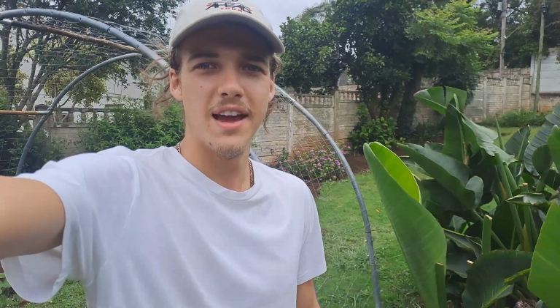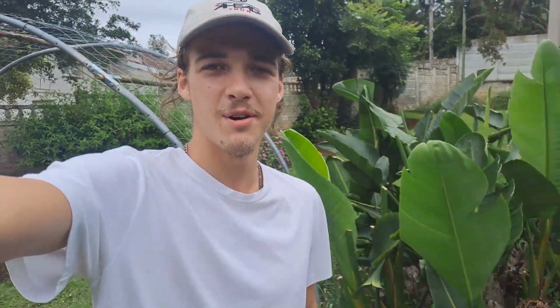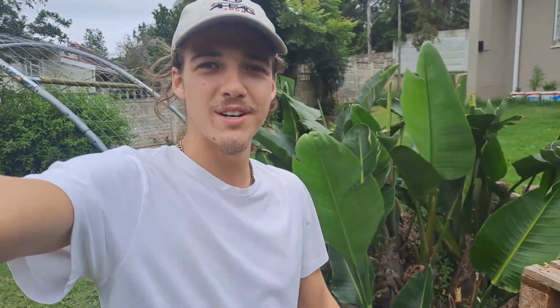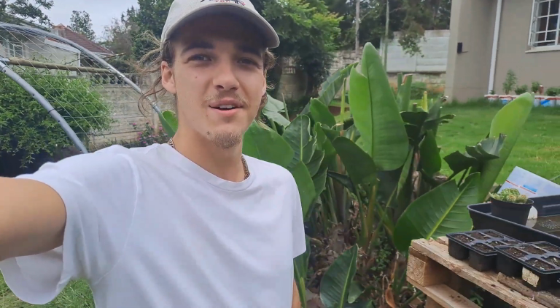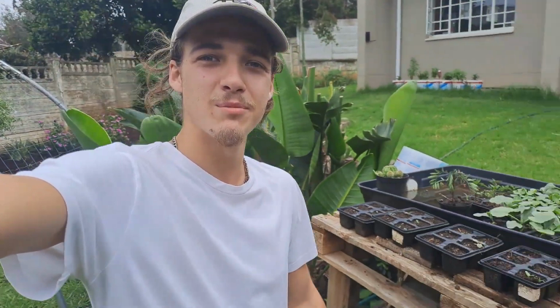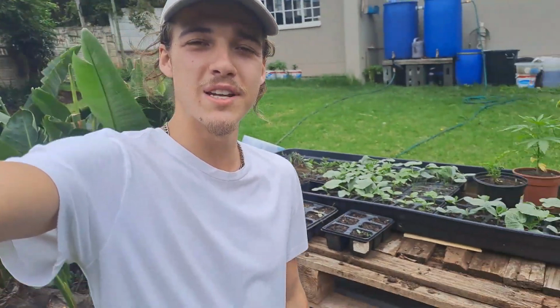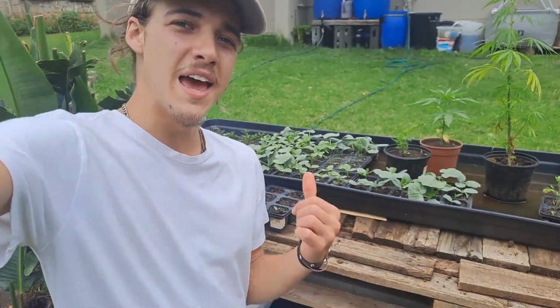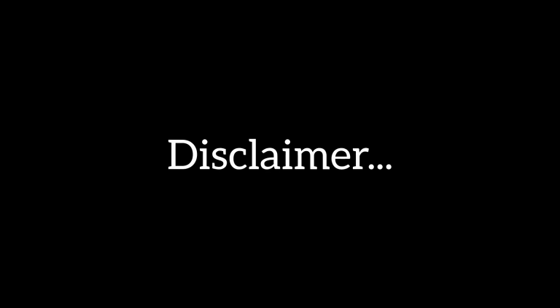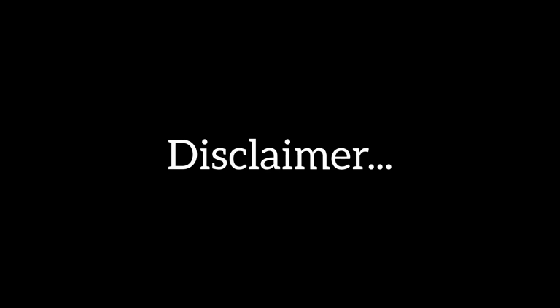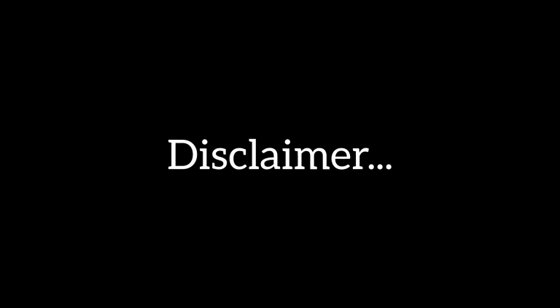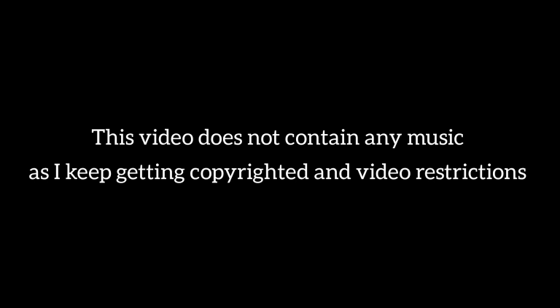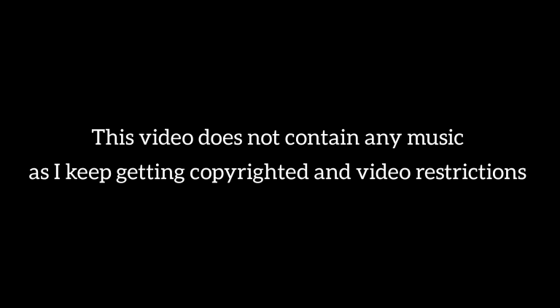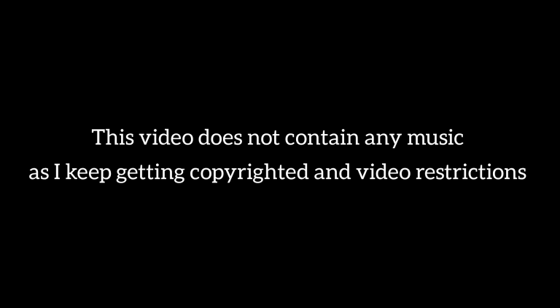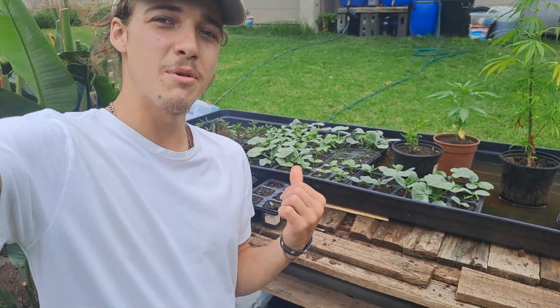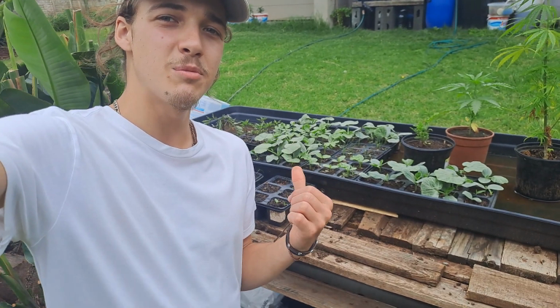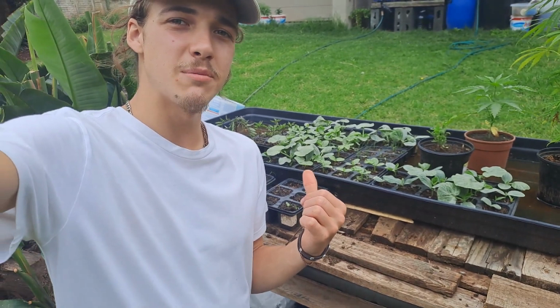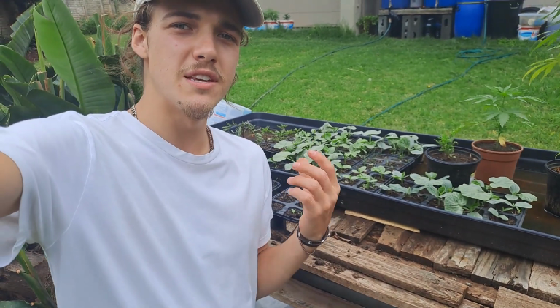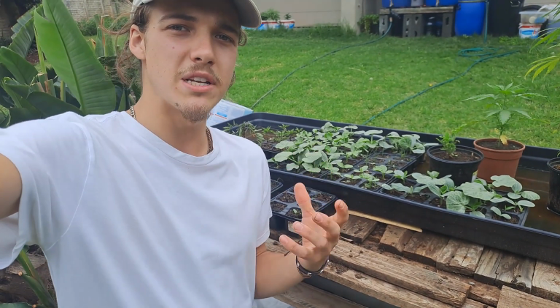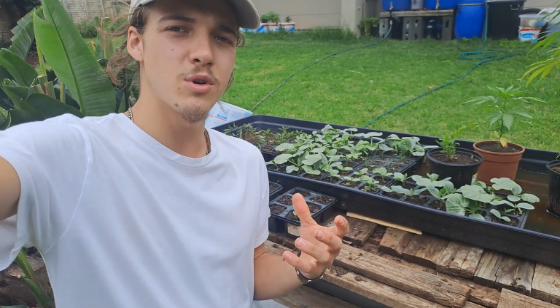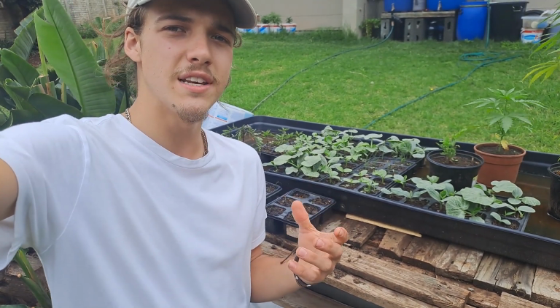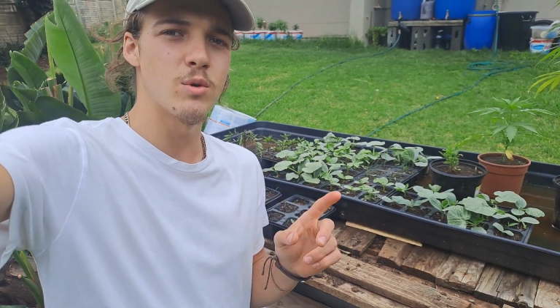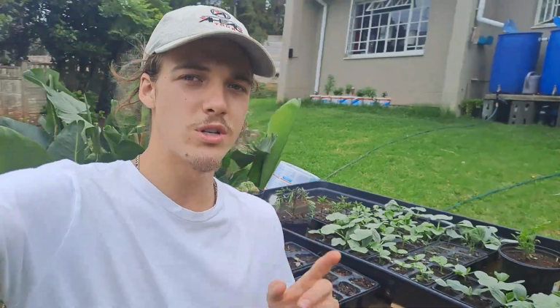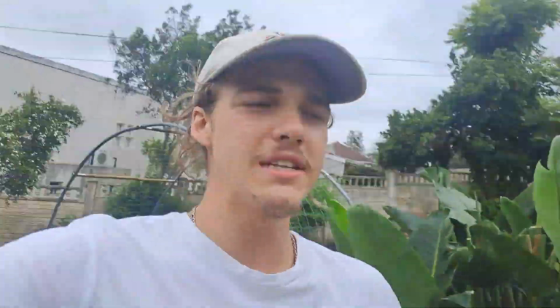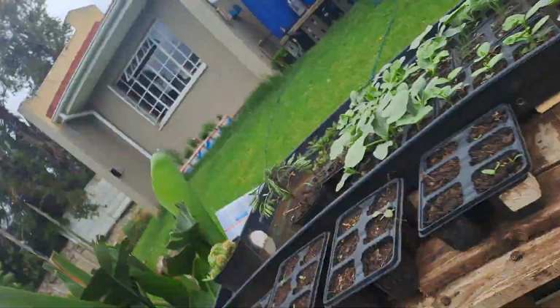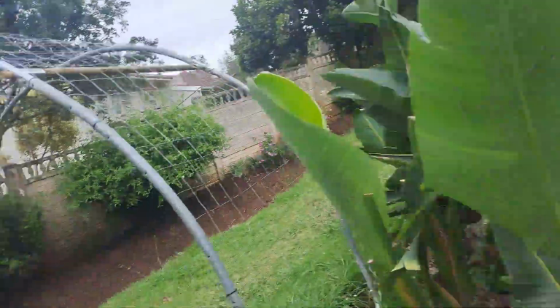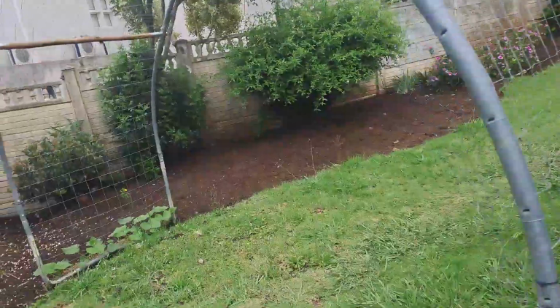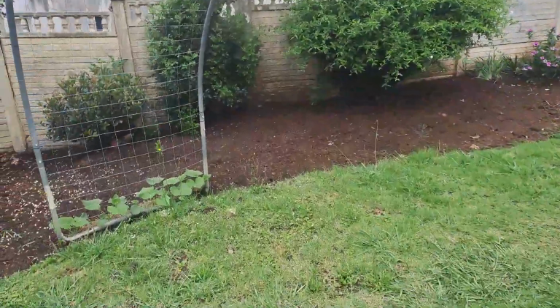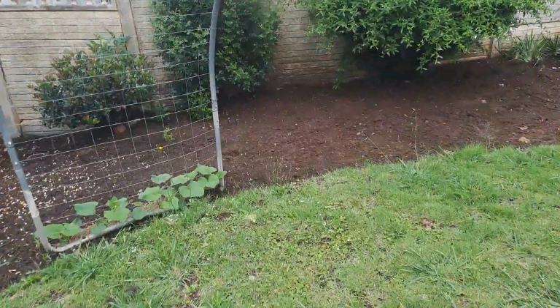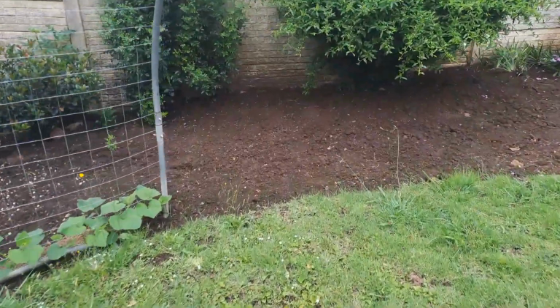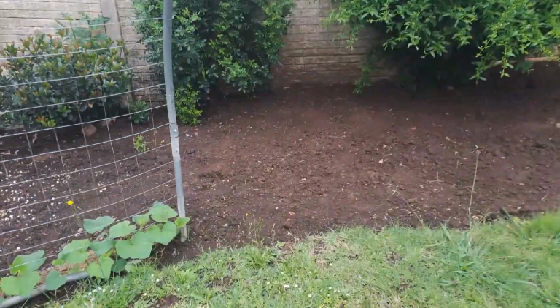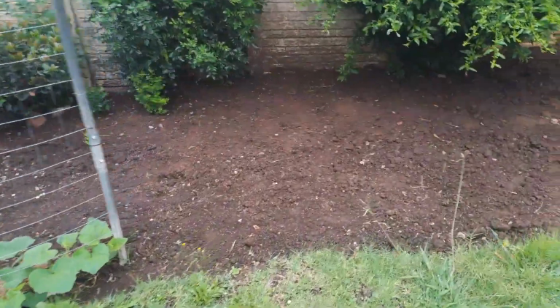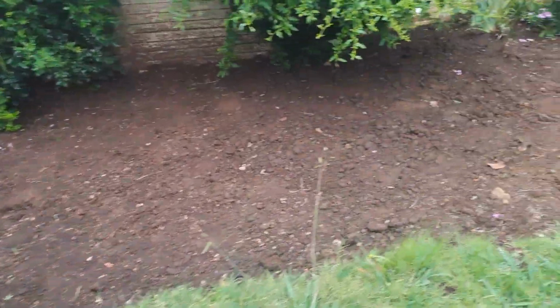Hey guys, welcome back to my channel. My name is Morgan Fenter. I'm going to be transplanting some butternut squash seedlings along with some watermelon seedlings, and what I'm wanting to do is plant them all along this edge over here.